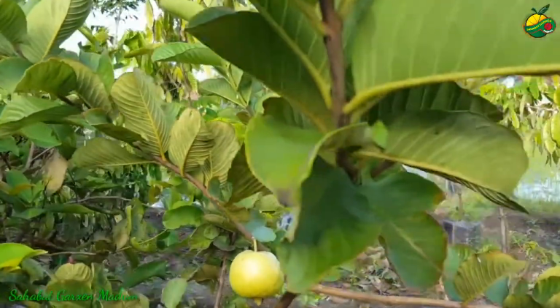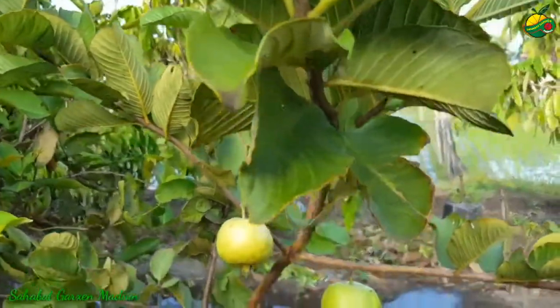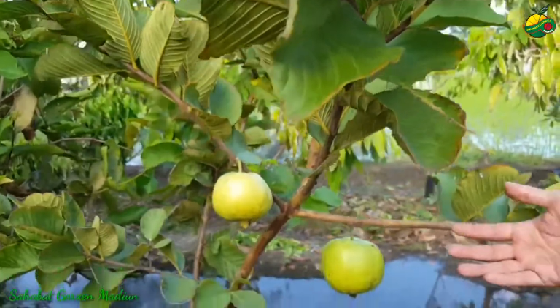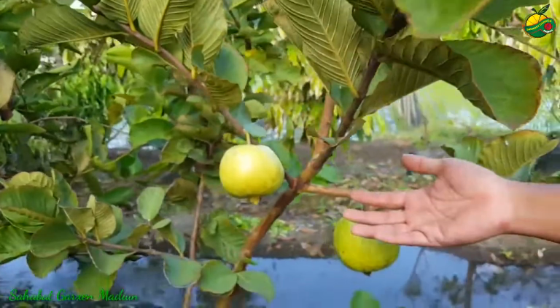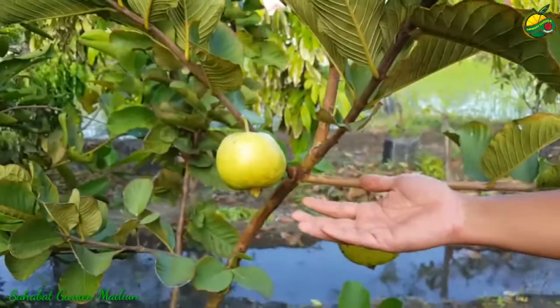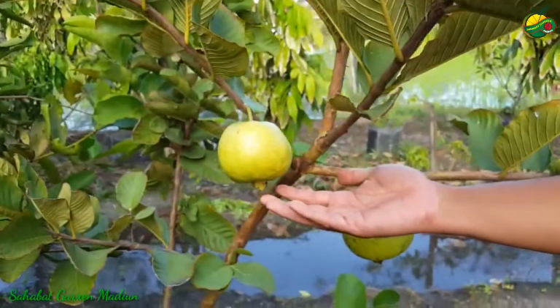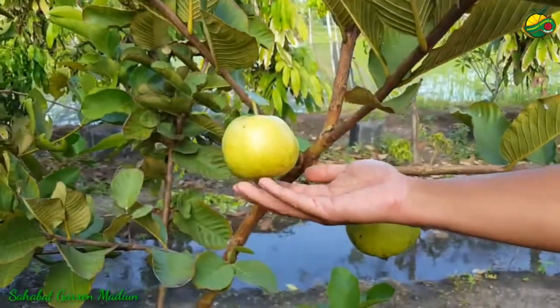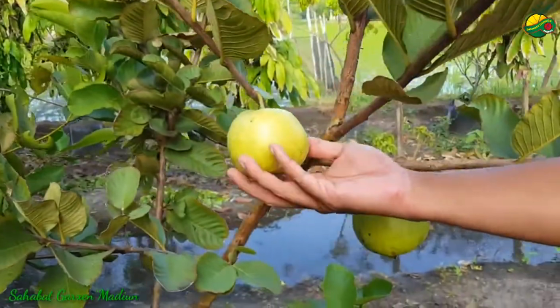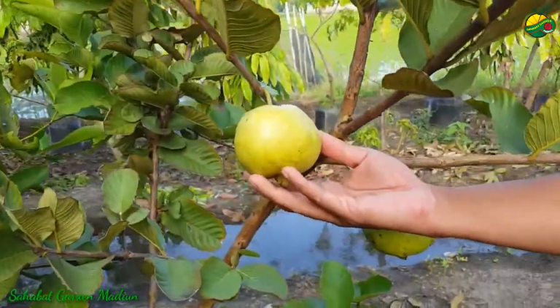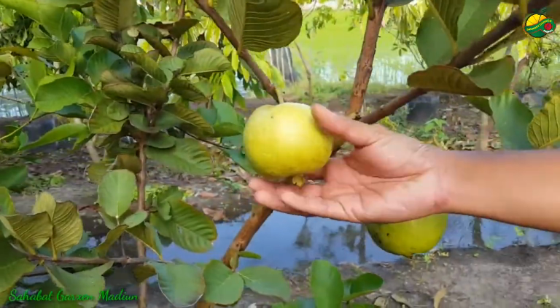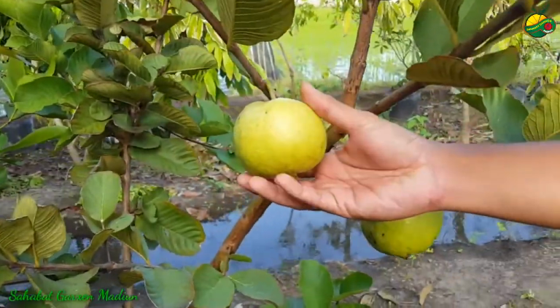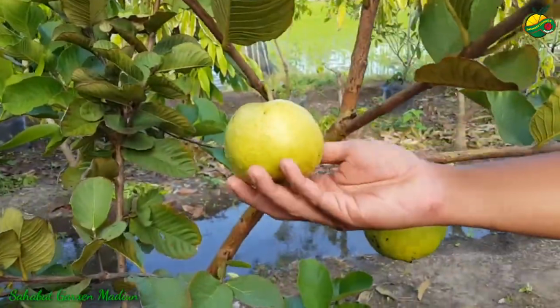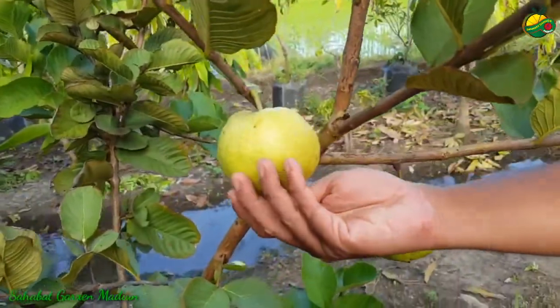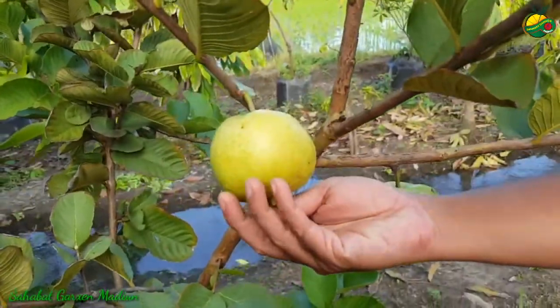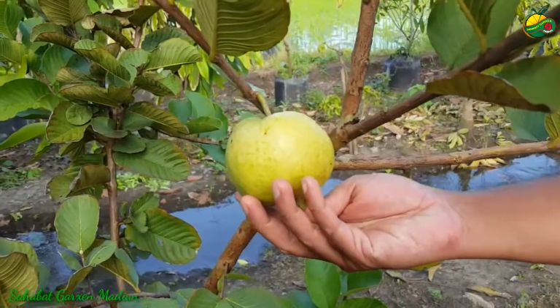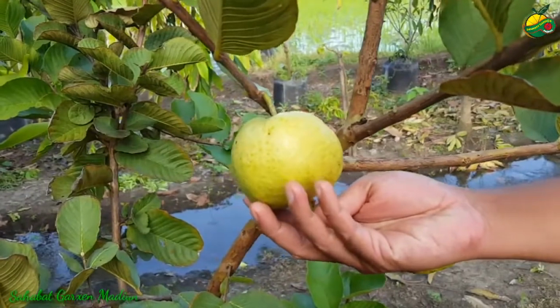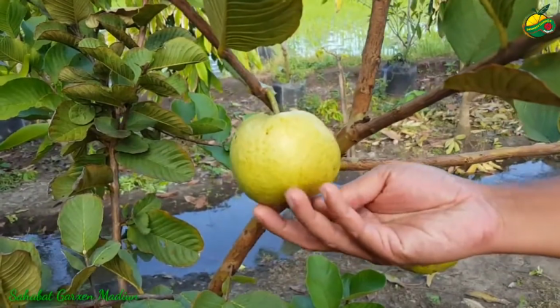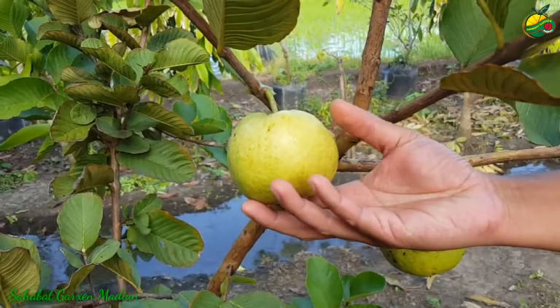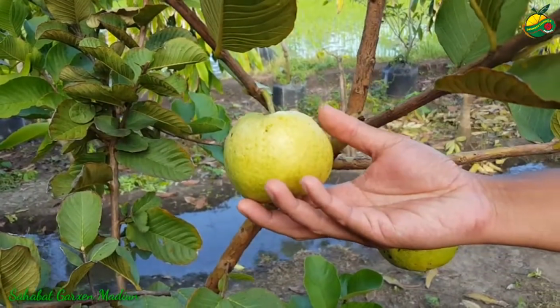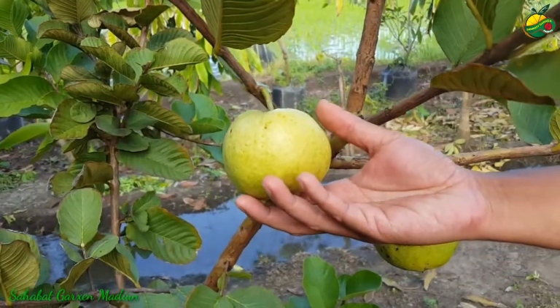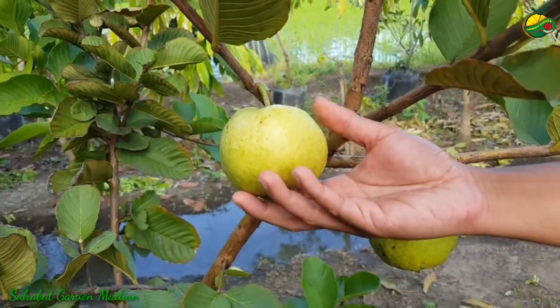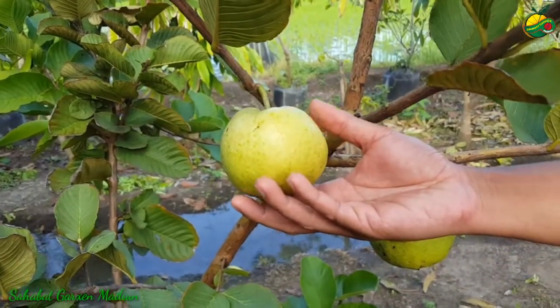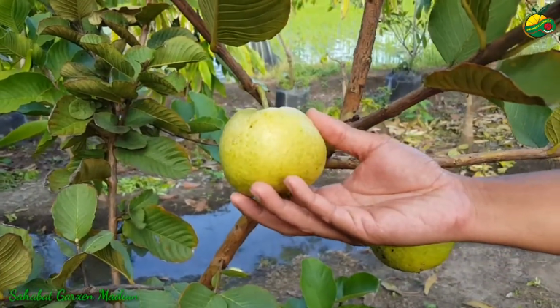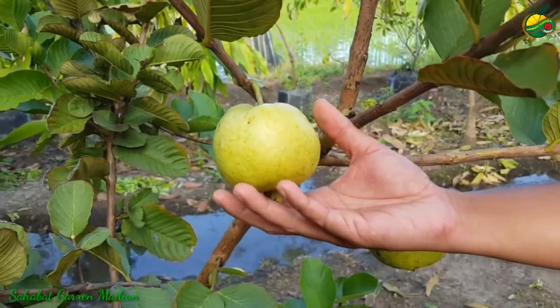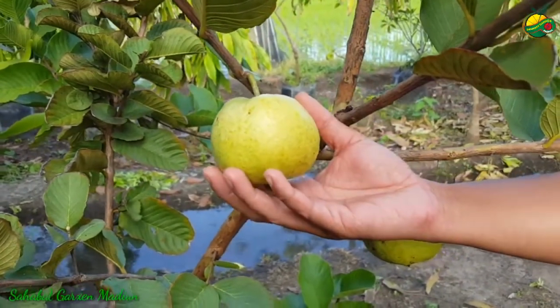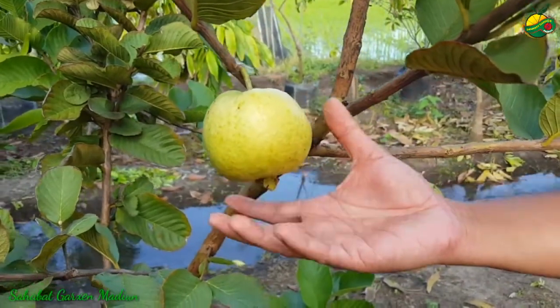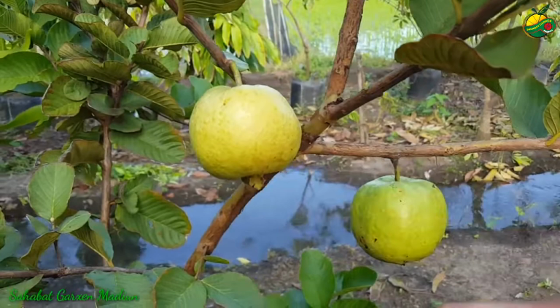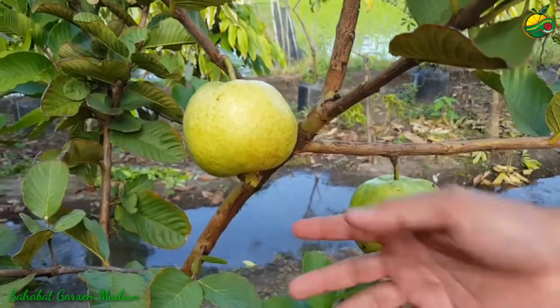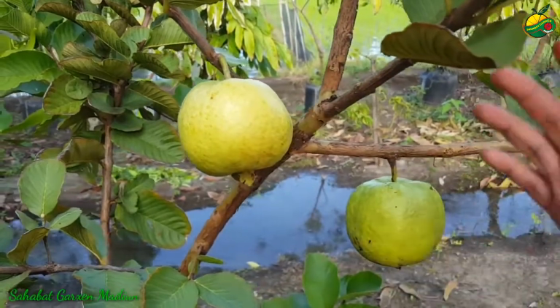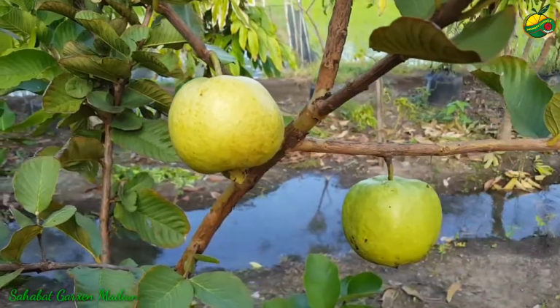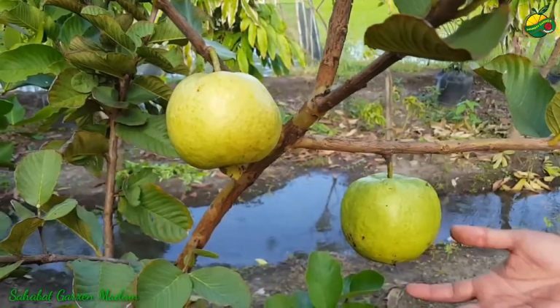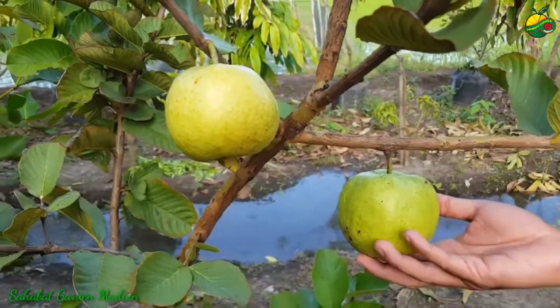Ini buahnya sudah kondisi ada yang masak, ditandai dengan warna kekuning-kuningan. Ini merupakan salah satu ciri kalau buah jambu sudah masak ya, dan boleh kita untuk petik.